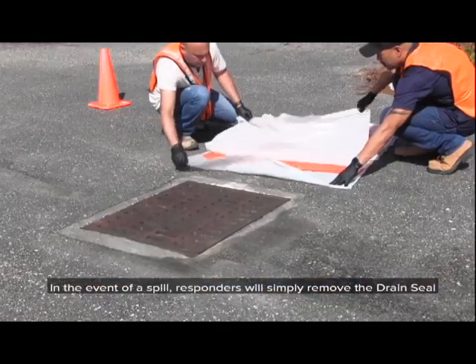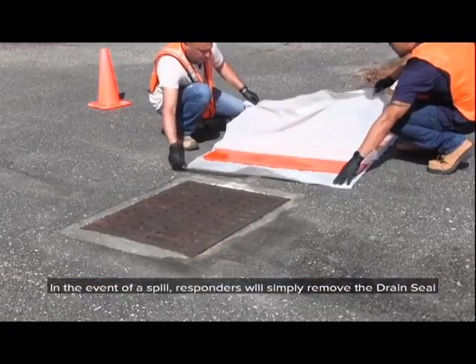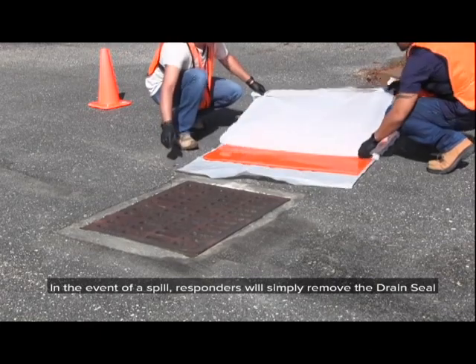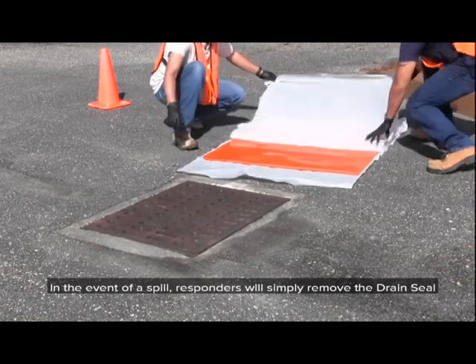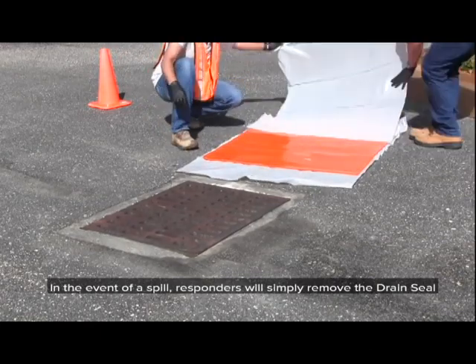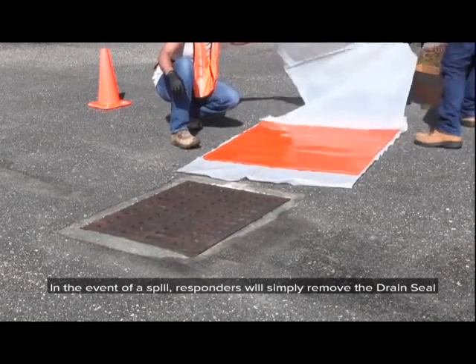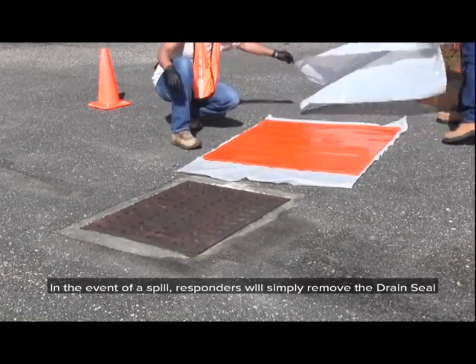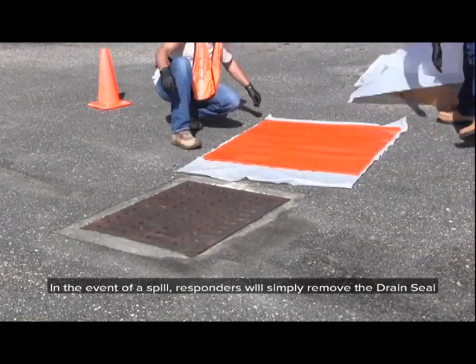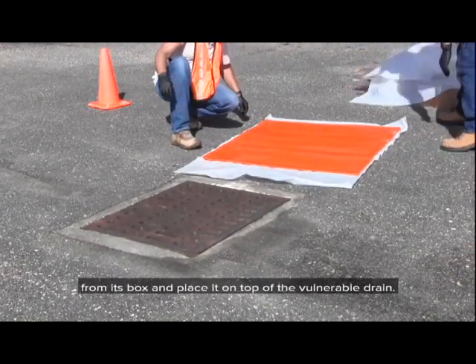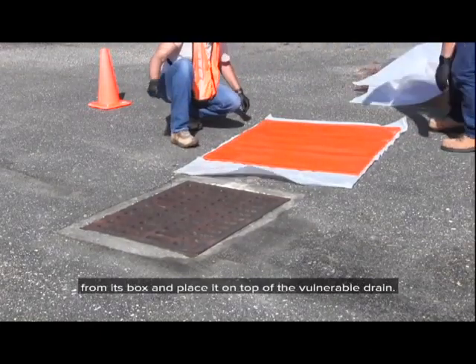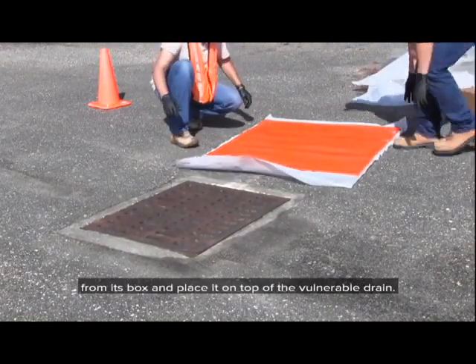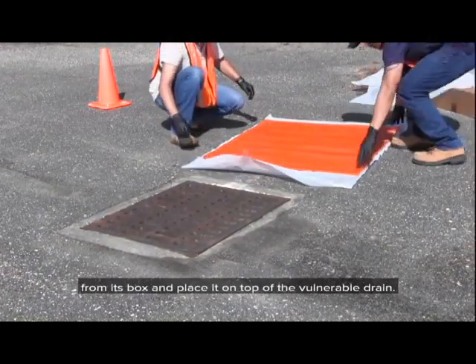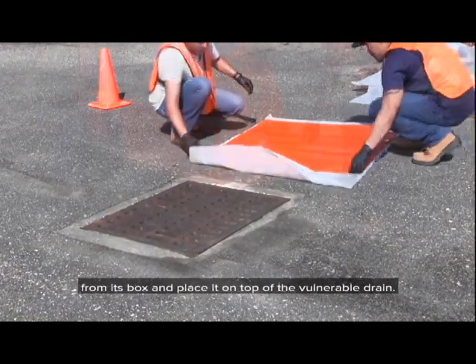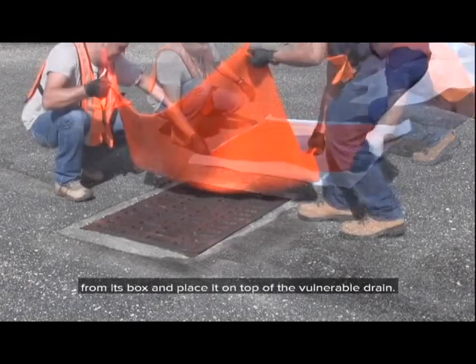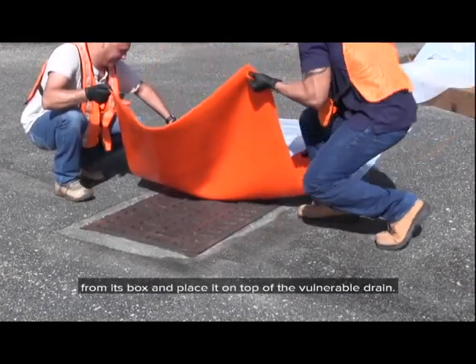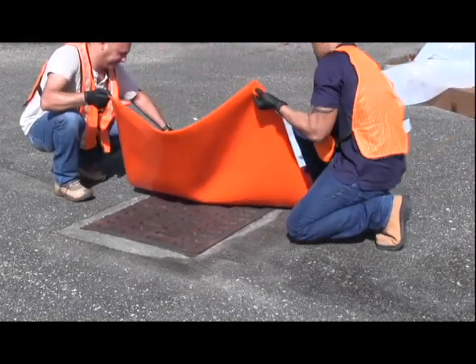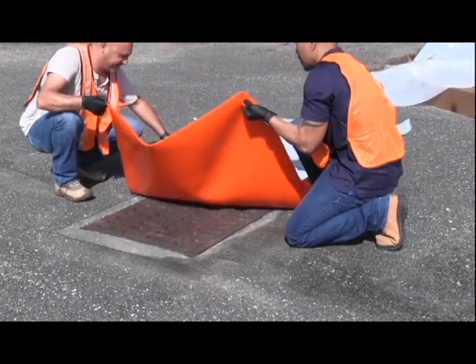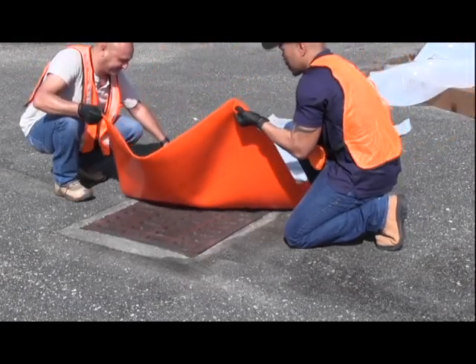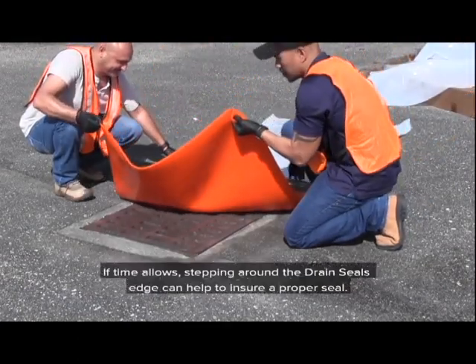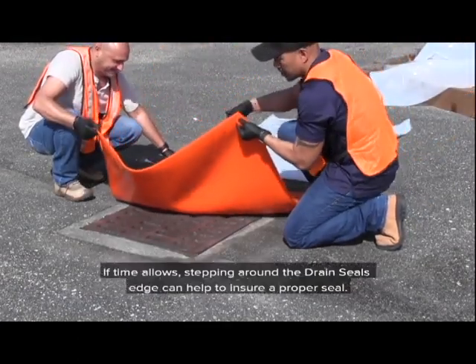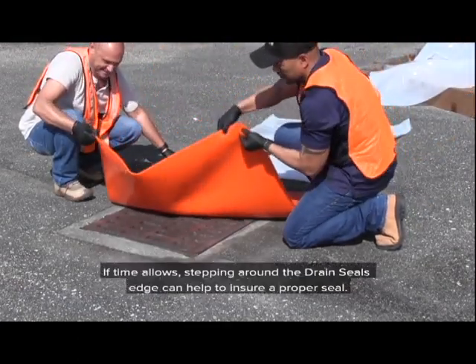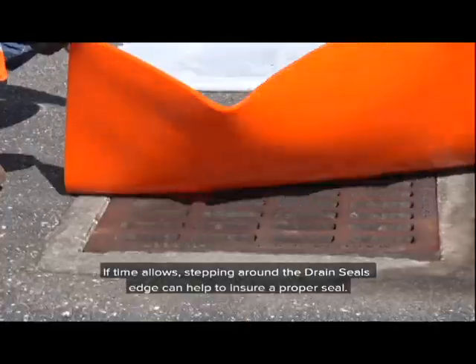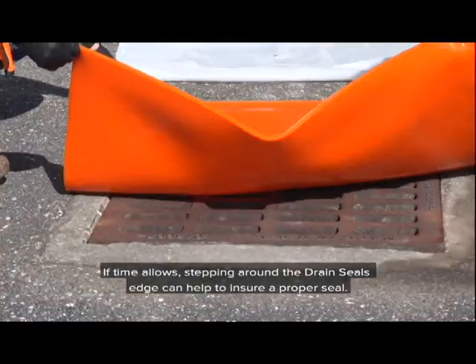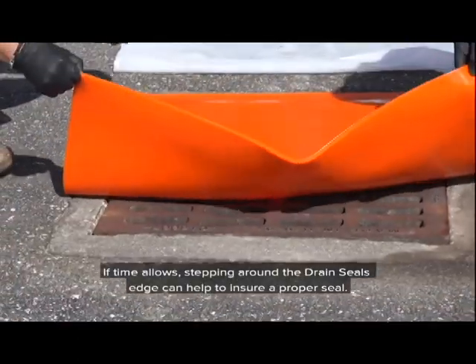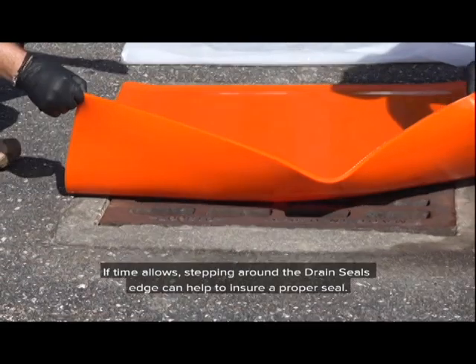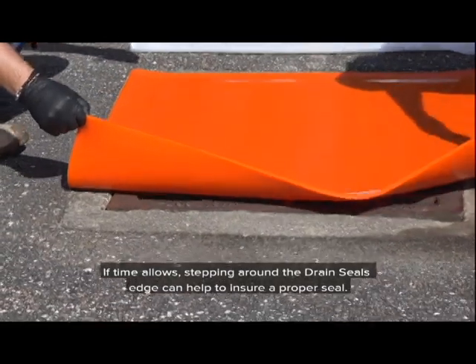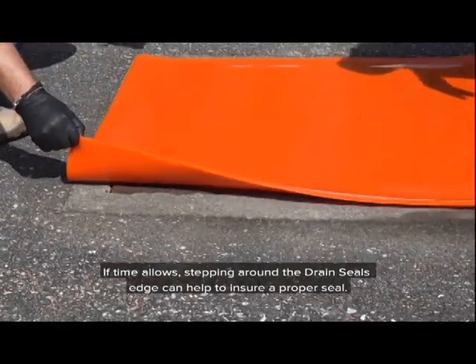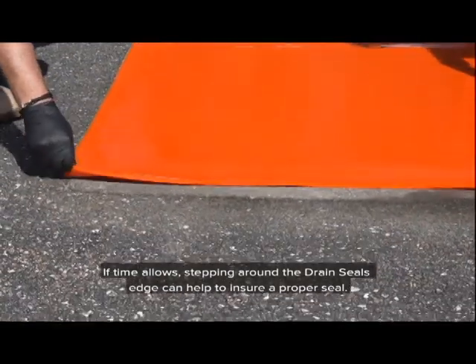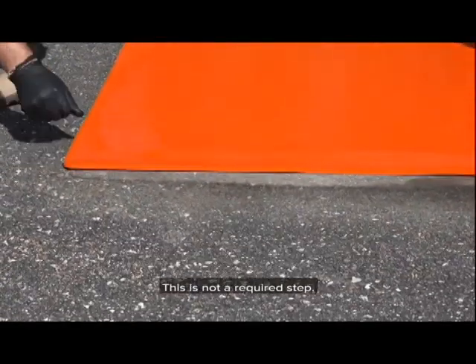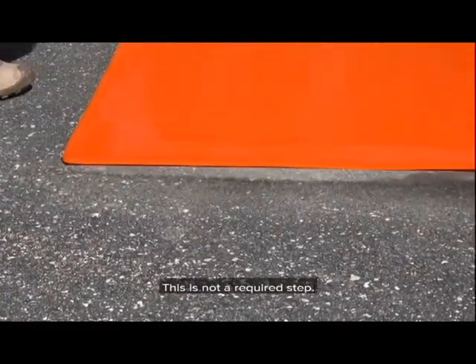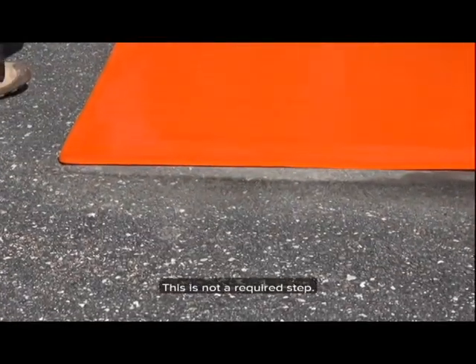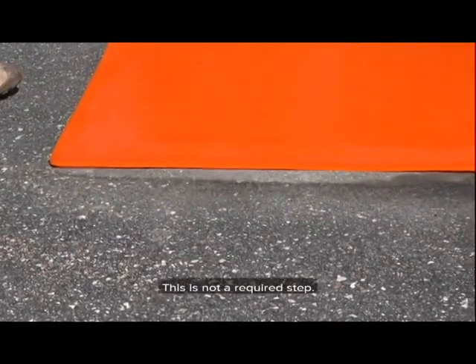In the event of a spill, responders will simply remove the drain seal from its box and place it on top of the vulnerable drain. If time allows, stepping around the drain seal edges can help to ensure a proper seal. This is not a required step.